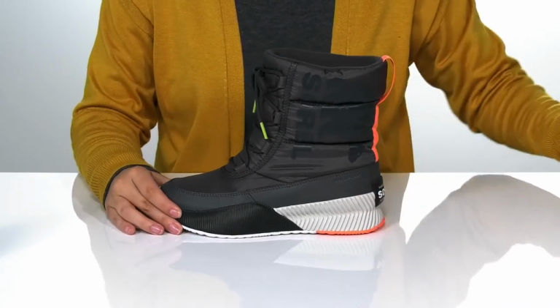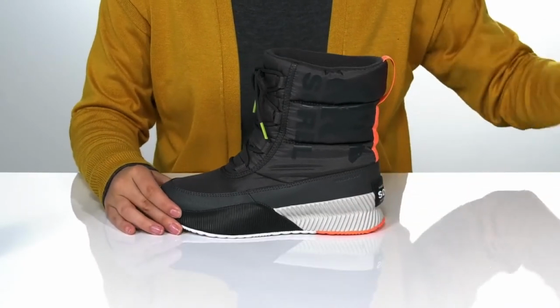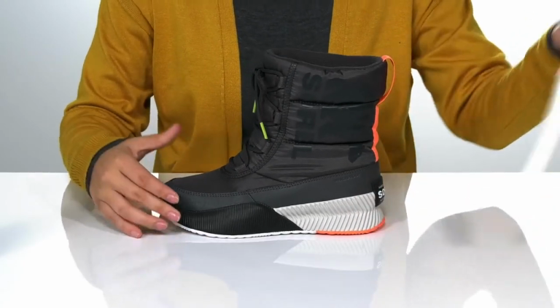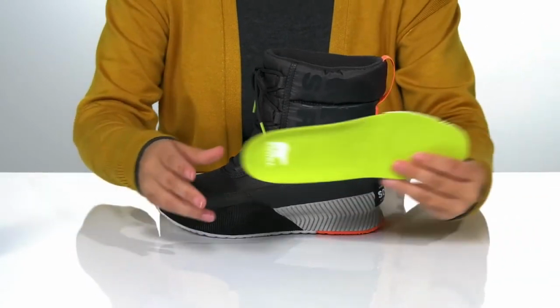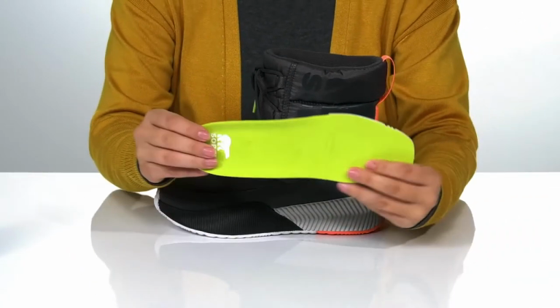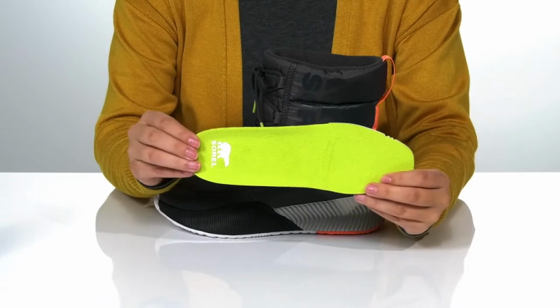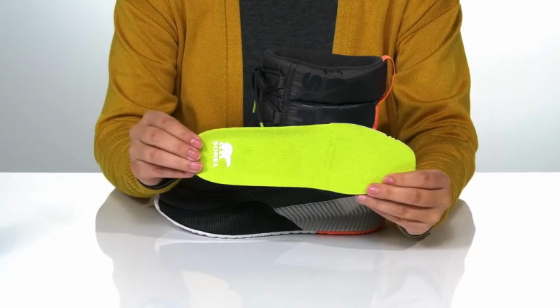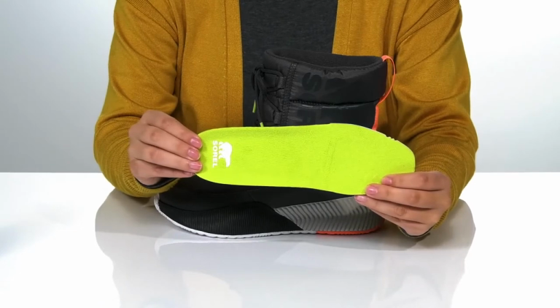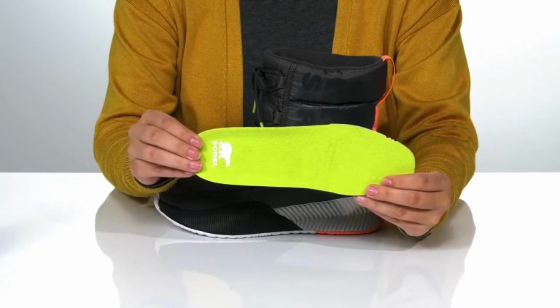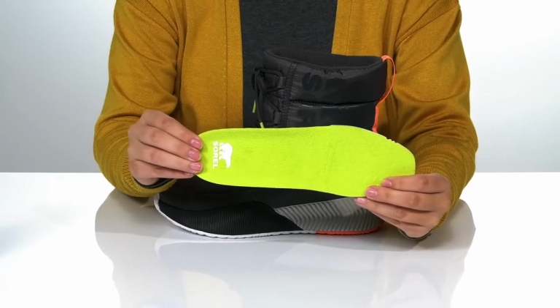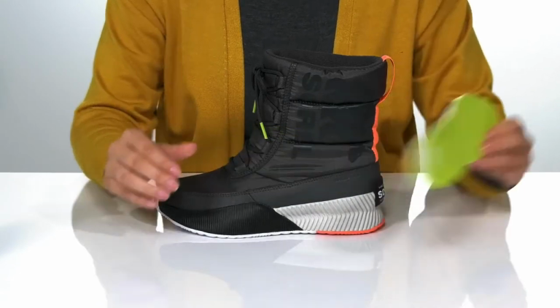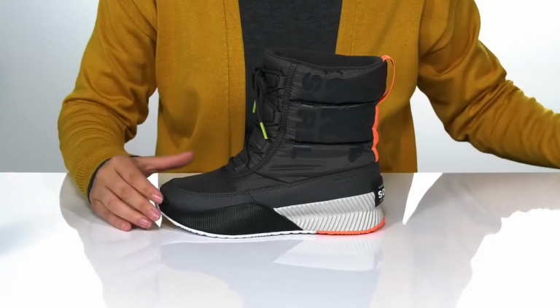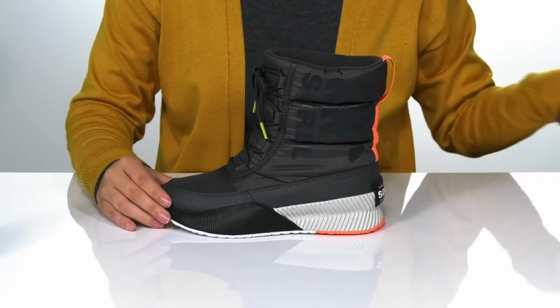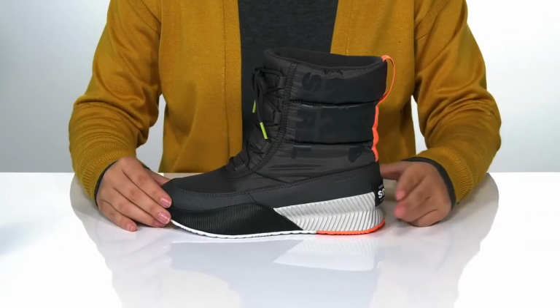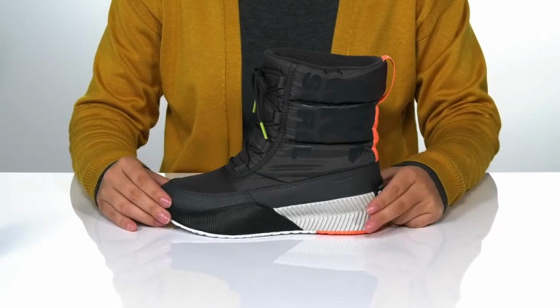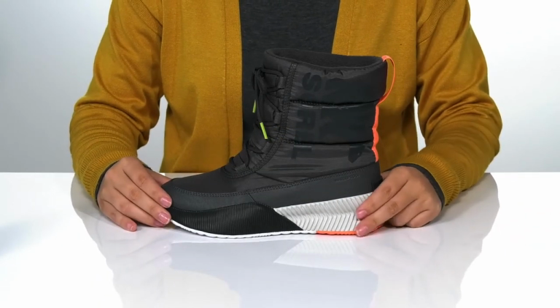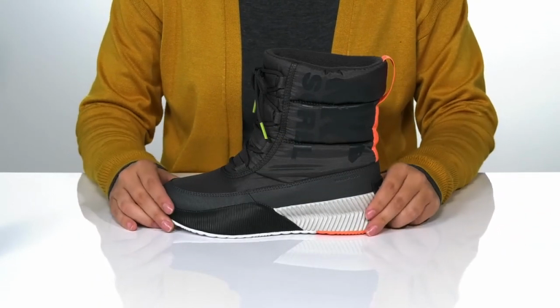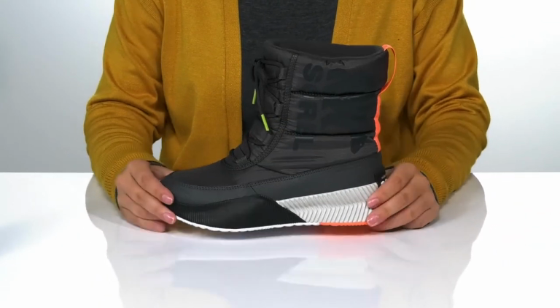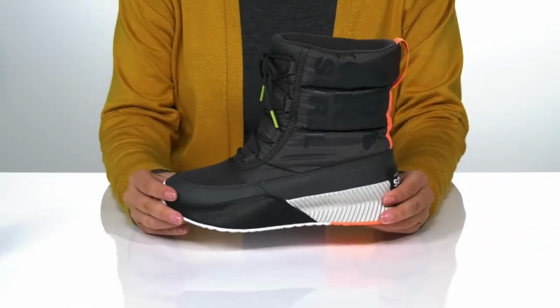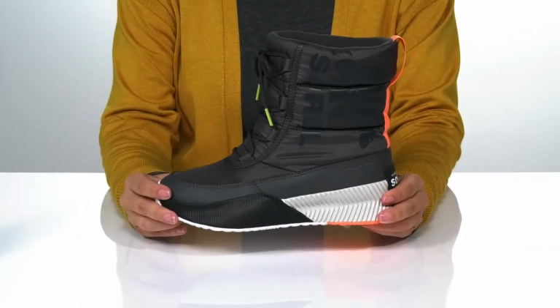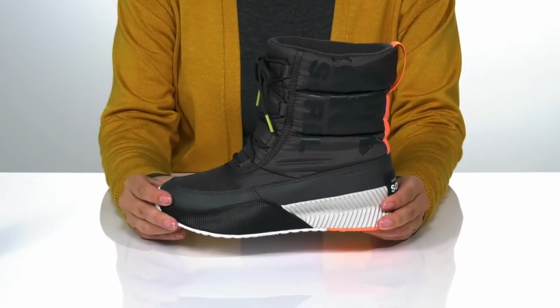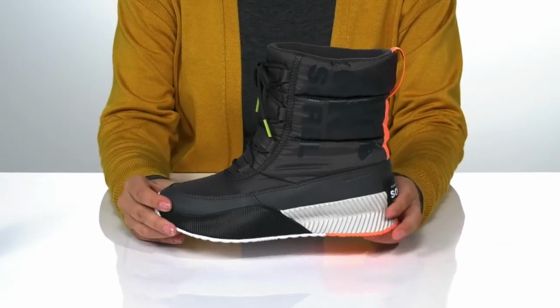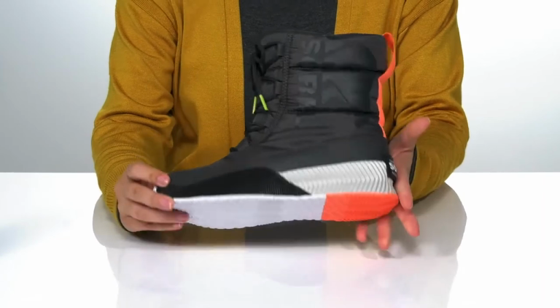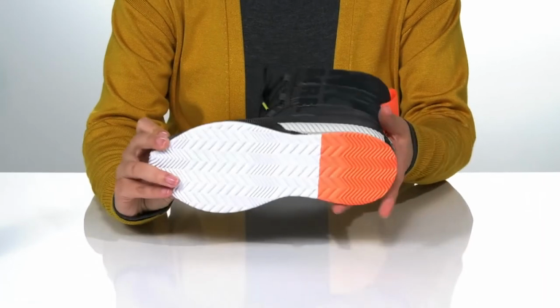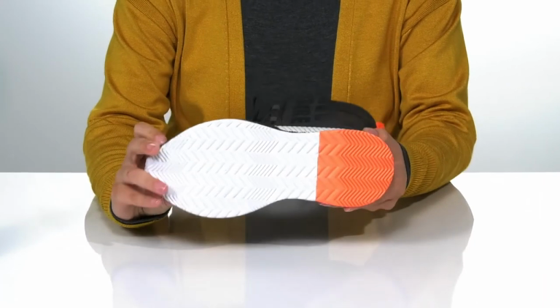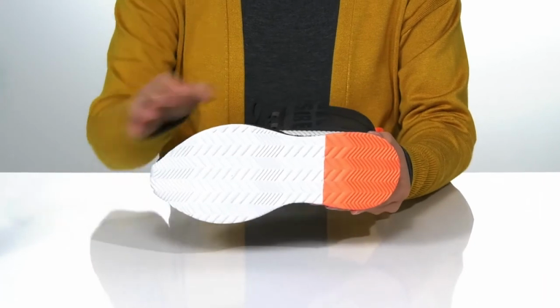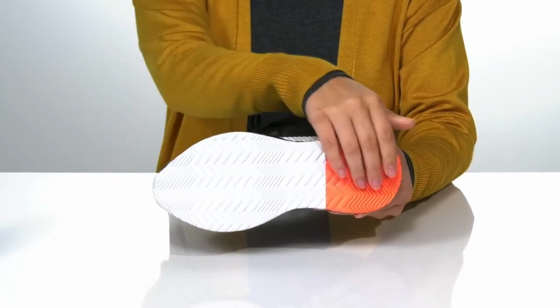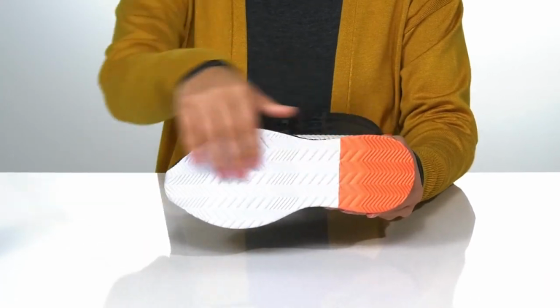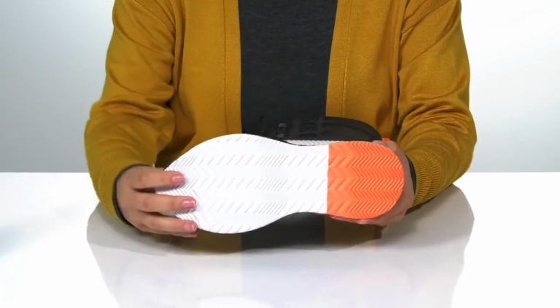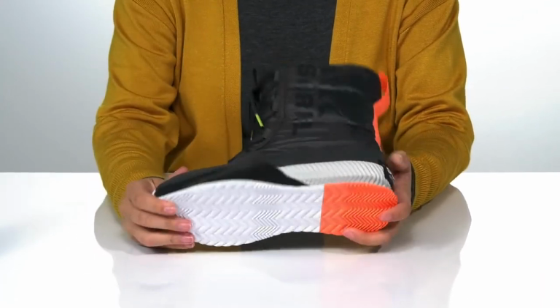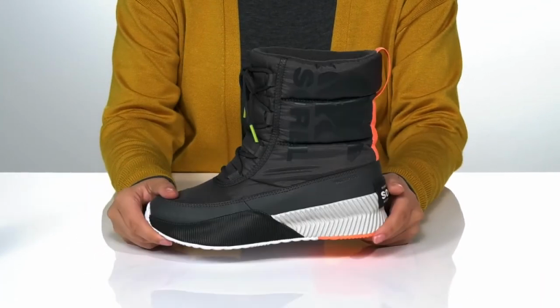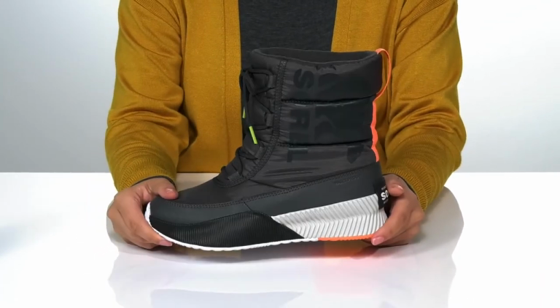They also come with a removable insole. There is a vulcanized midsole that's going to give you a boost in height, and underneath there is a rubber outsole for traction.